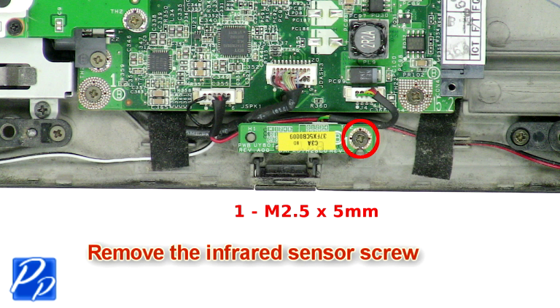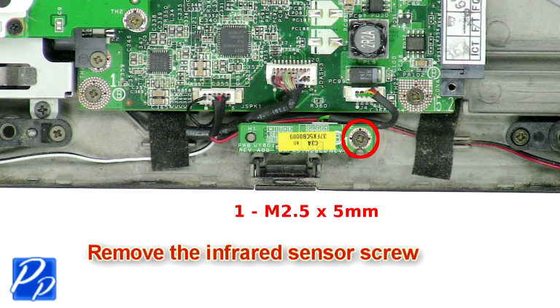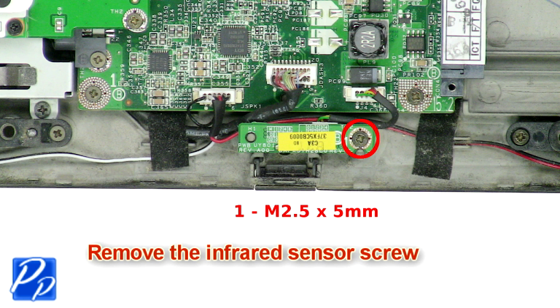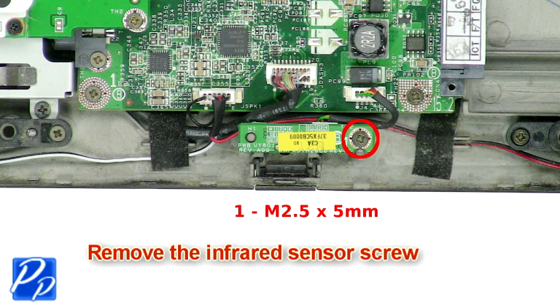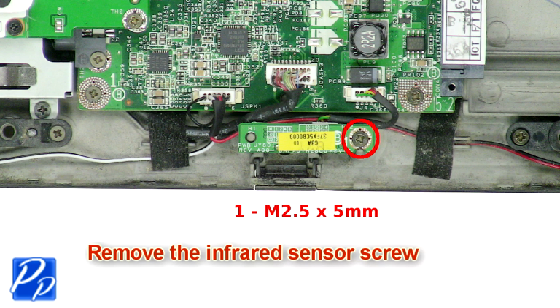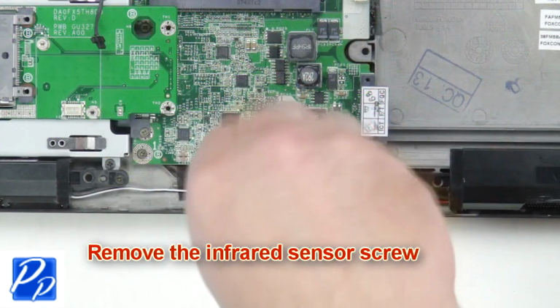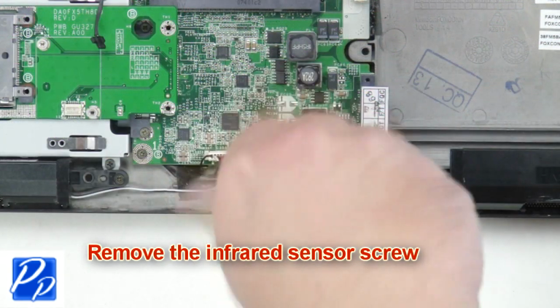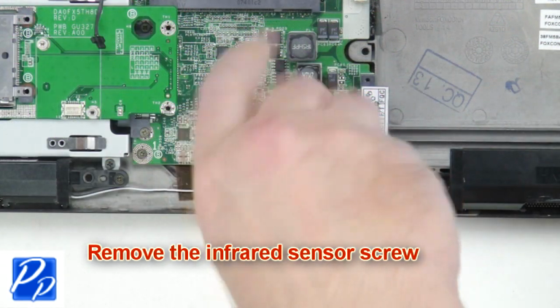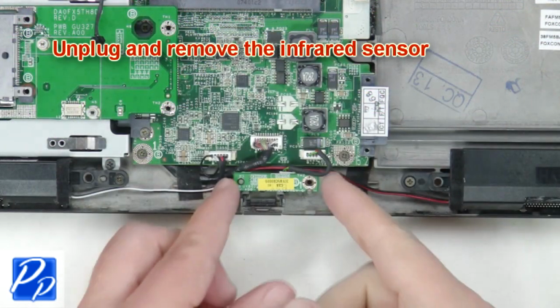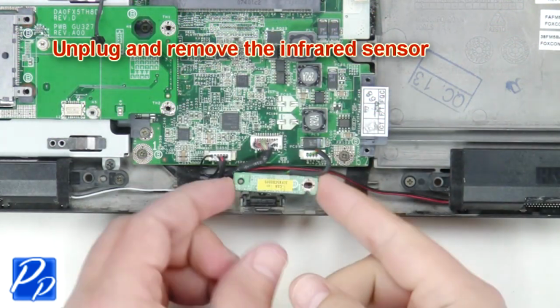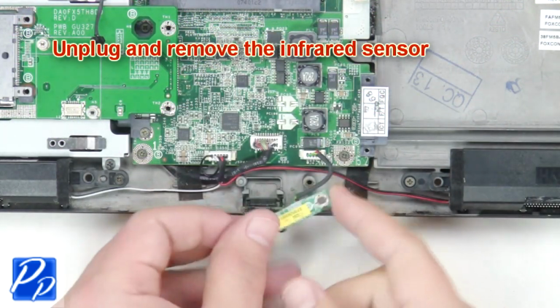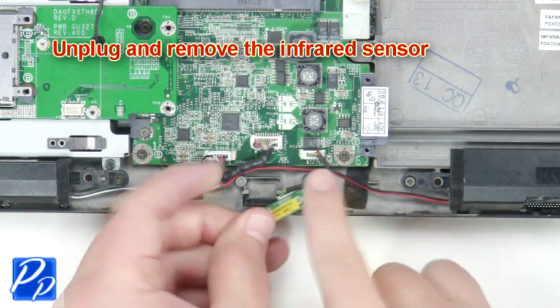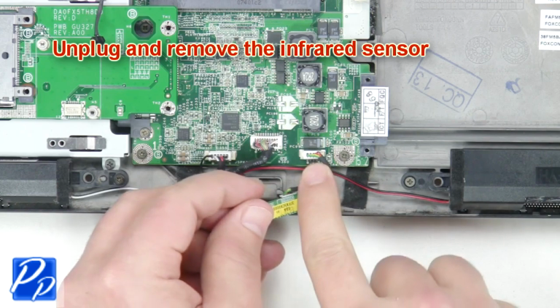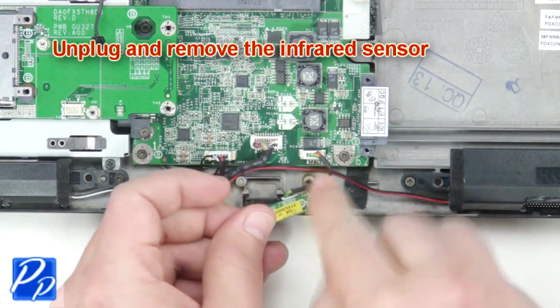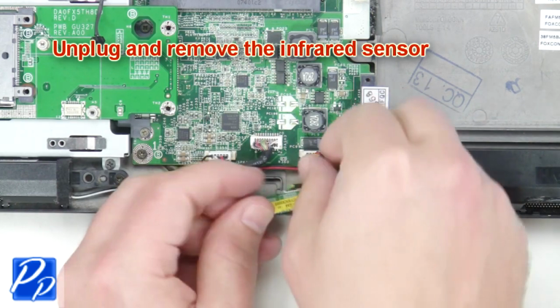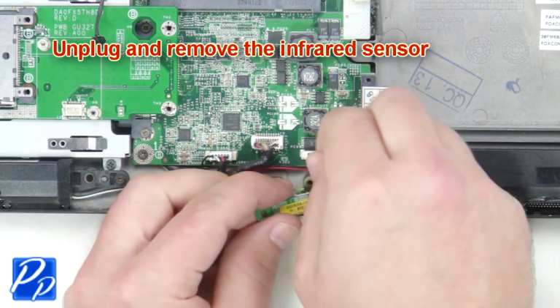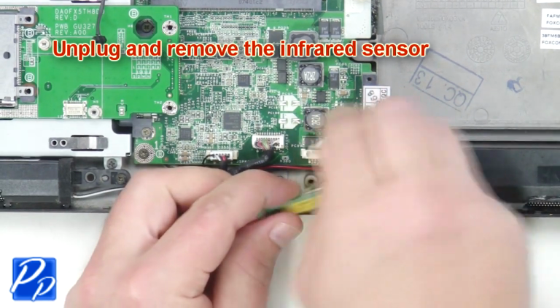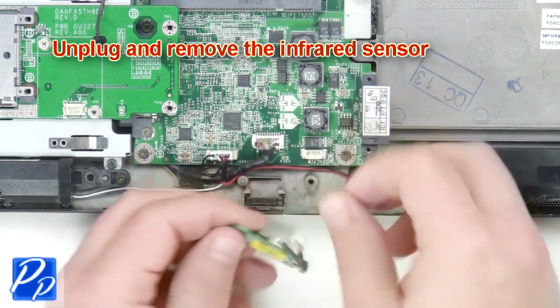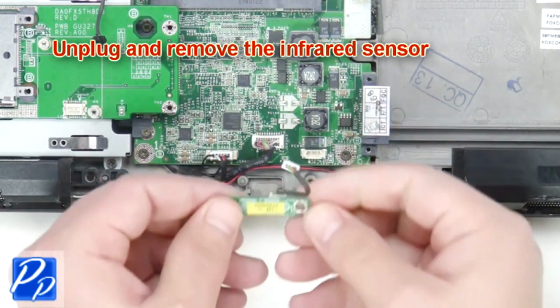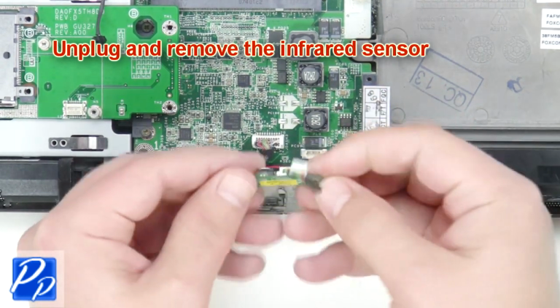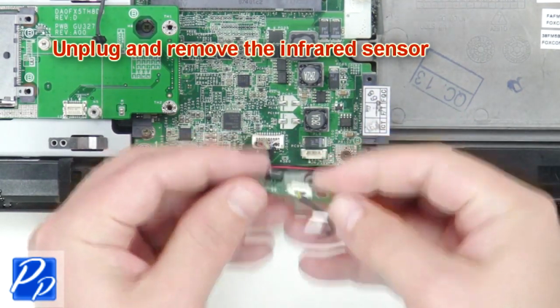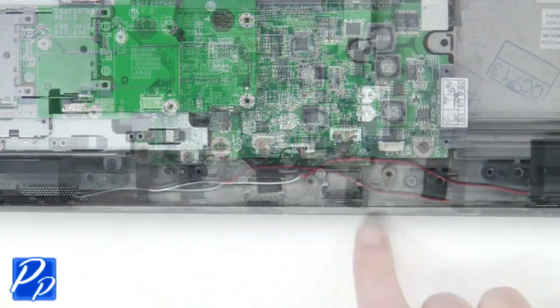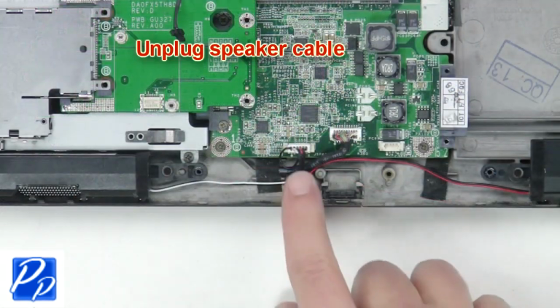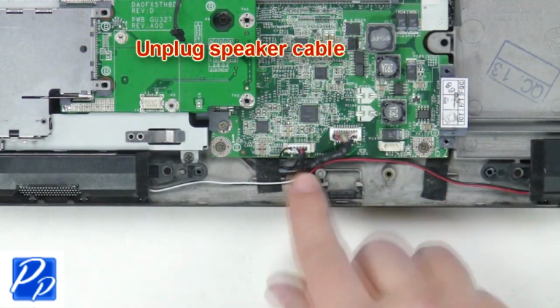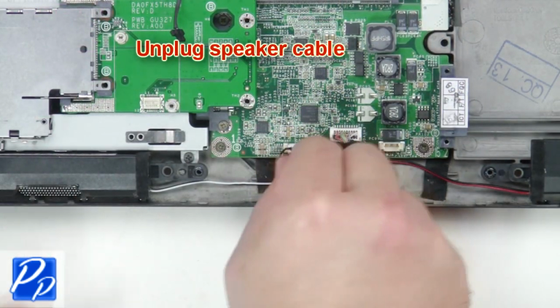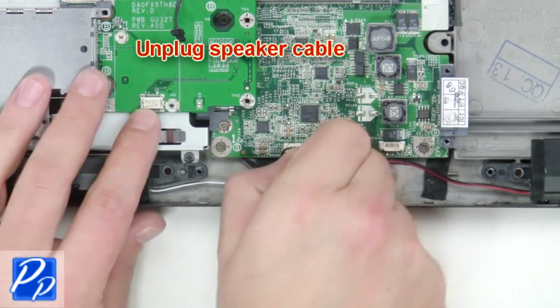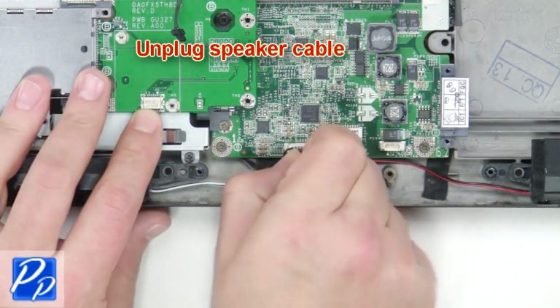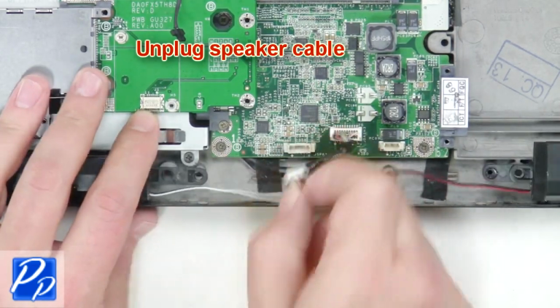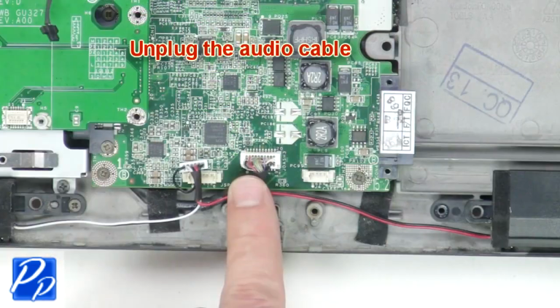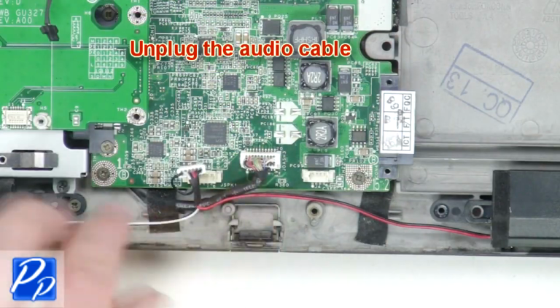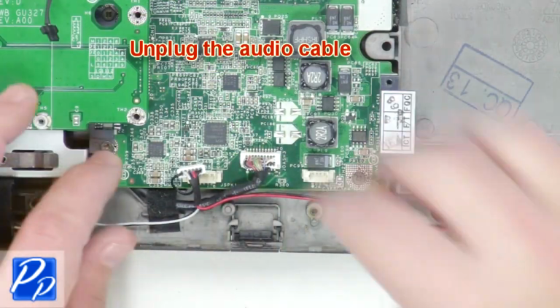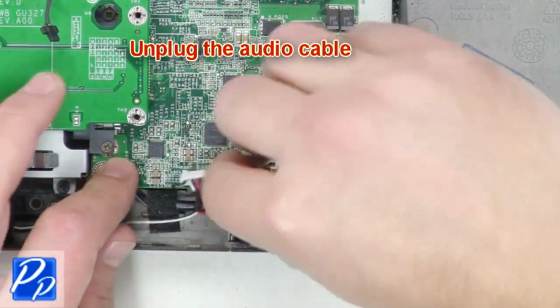Next remove the infrared sensor screw. Unplug and remove the infrared sensor. Now unplug the speaker cable. Unplug the audio cable.